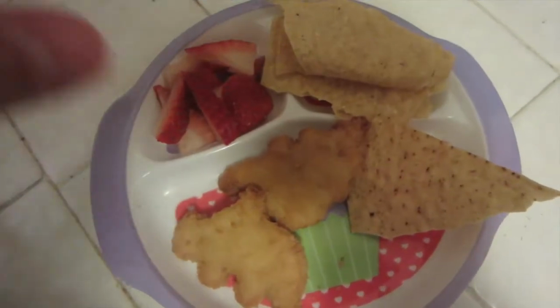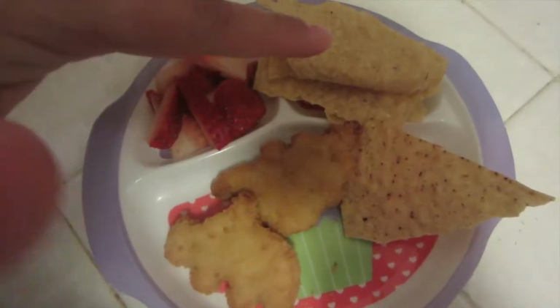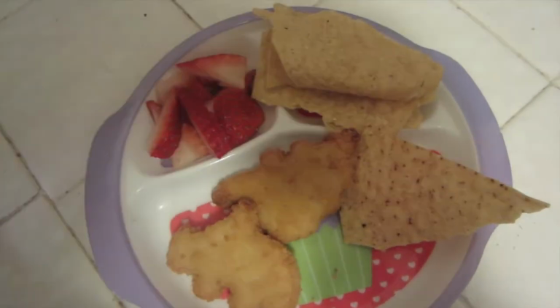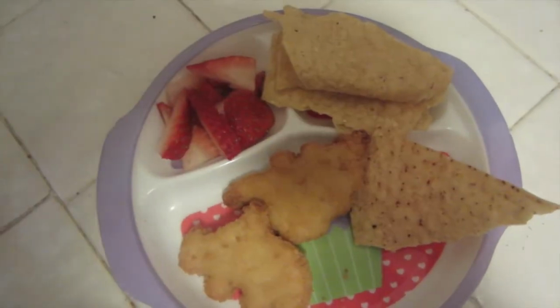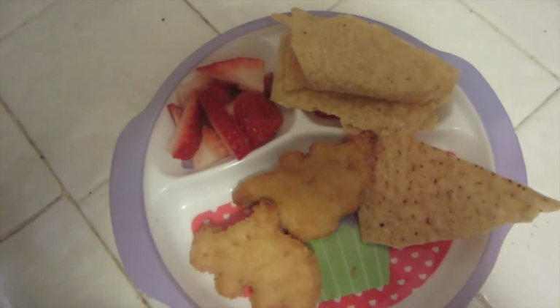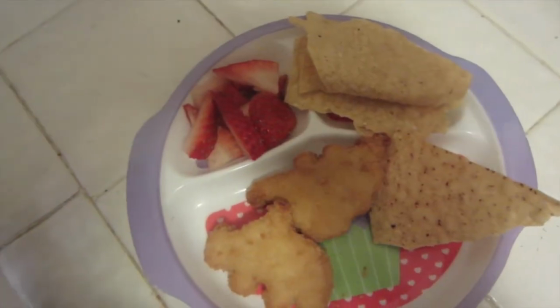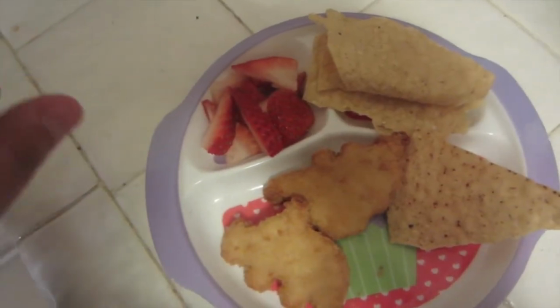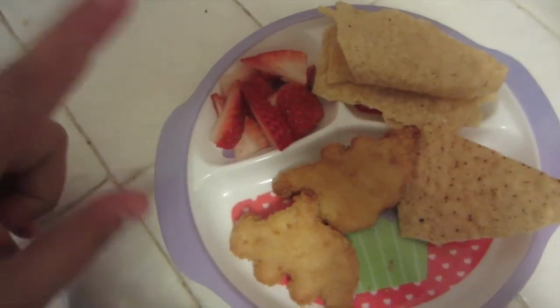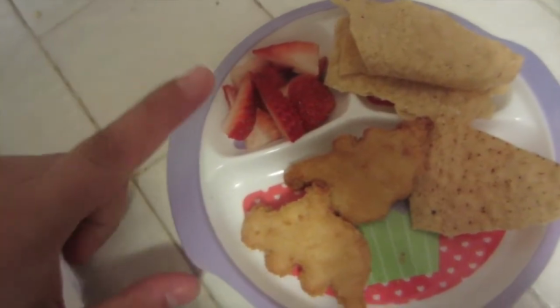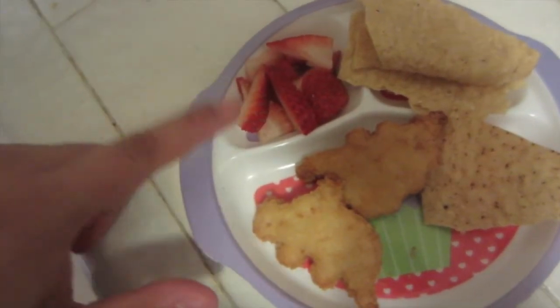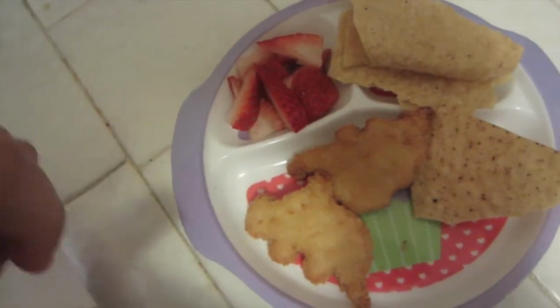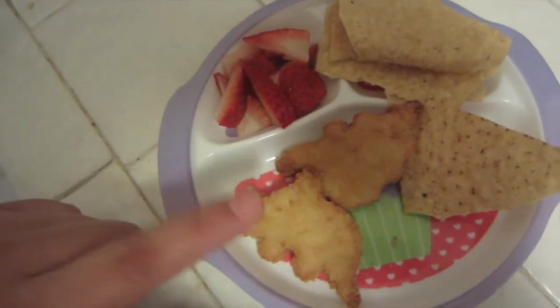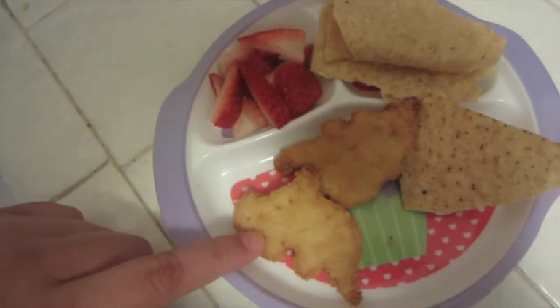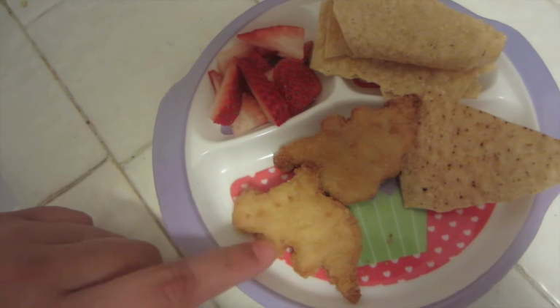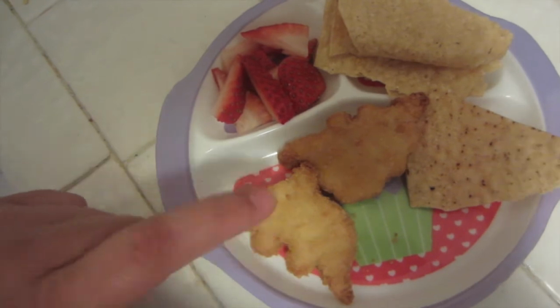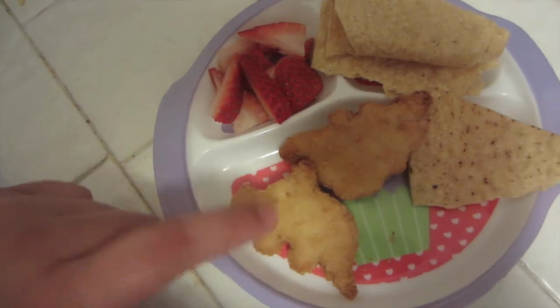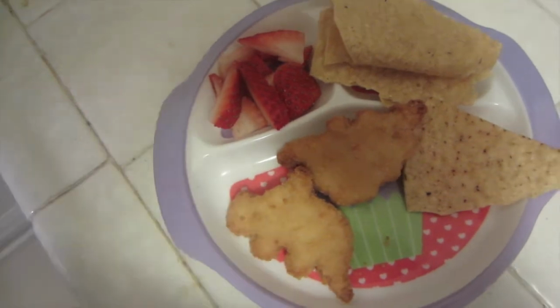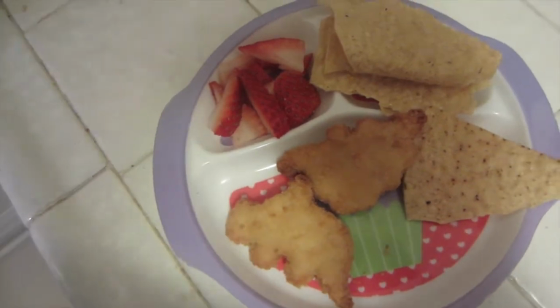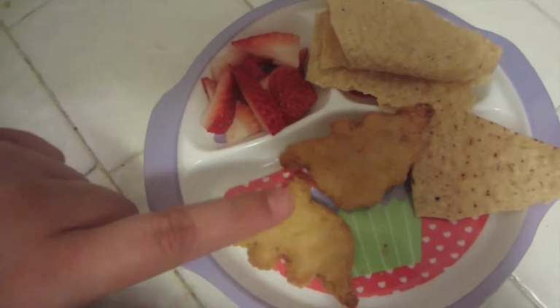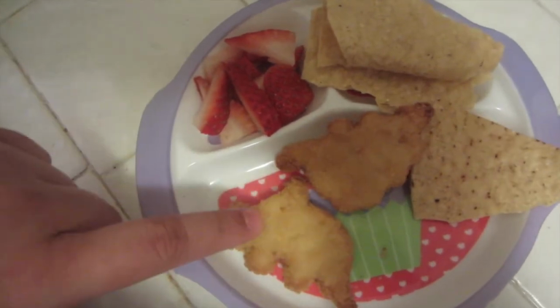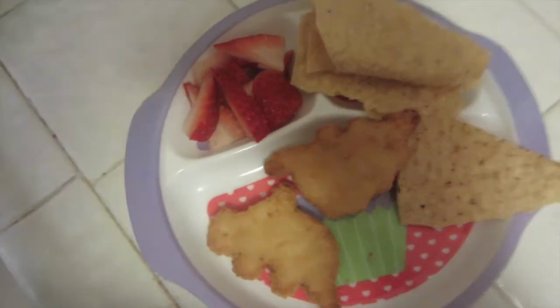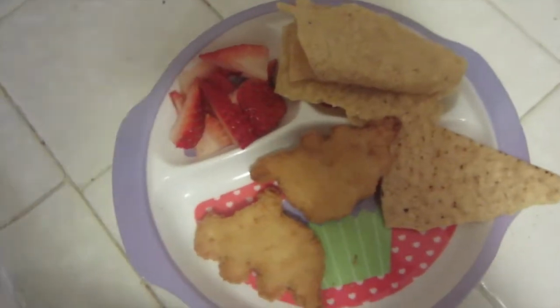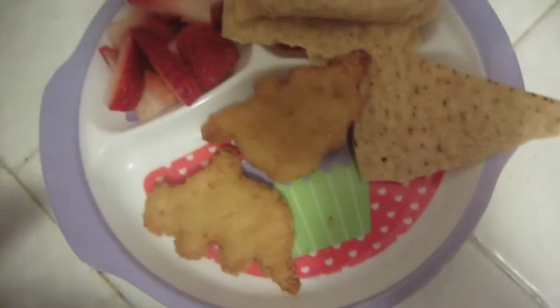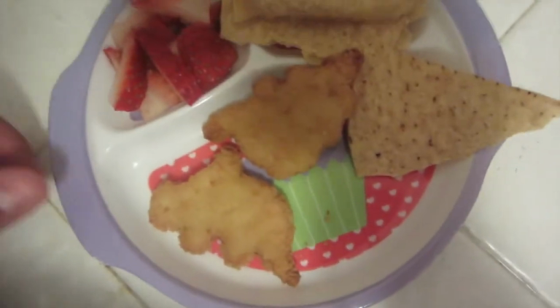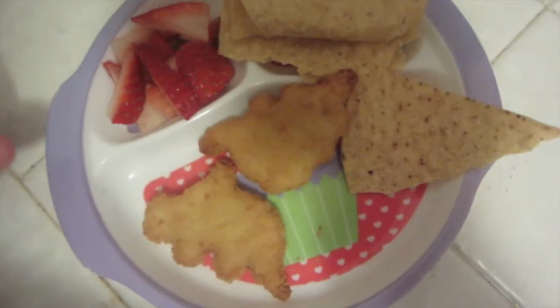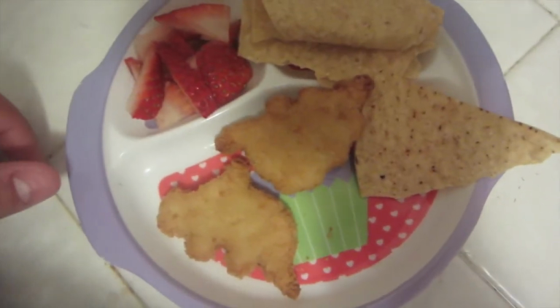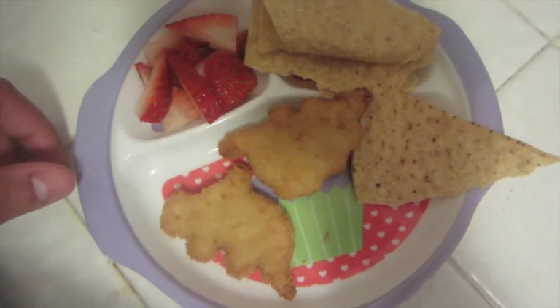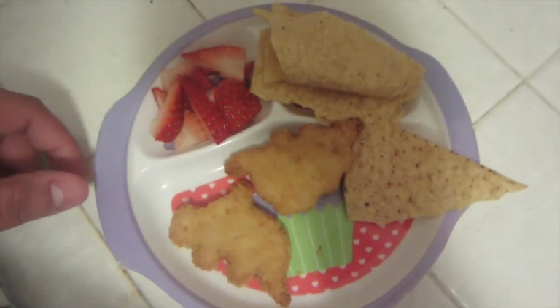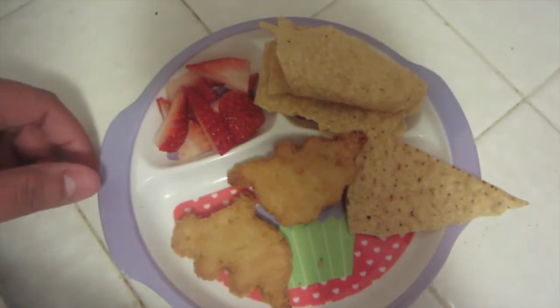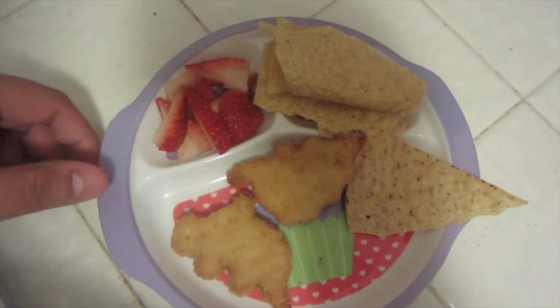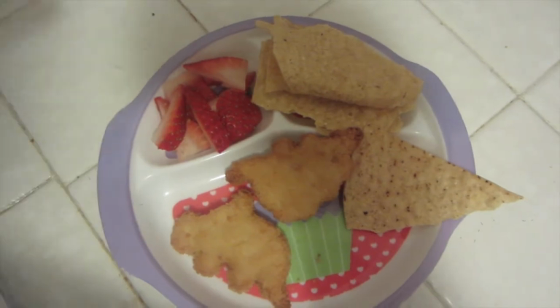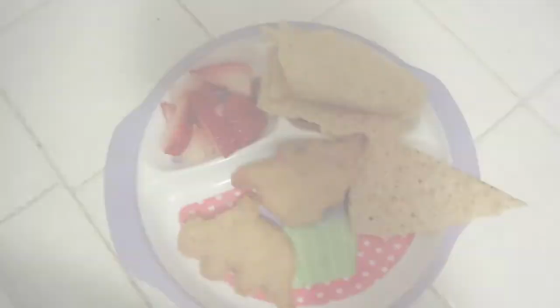Today Michaela is just gonna have some chips because she wanted chips, and strawberries, and some nuggets, and water.